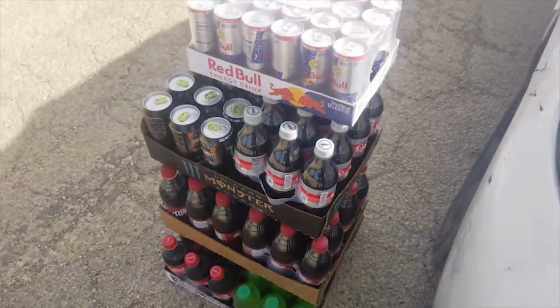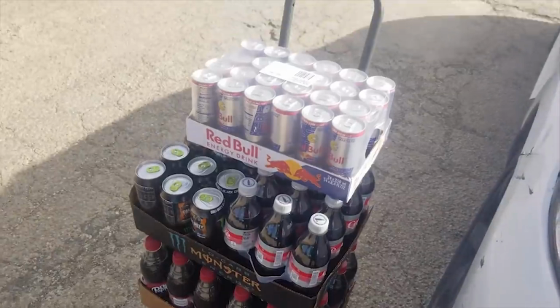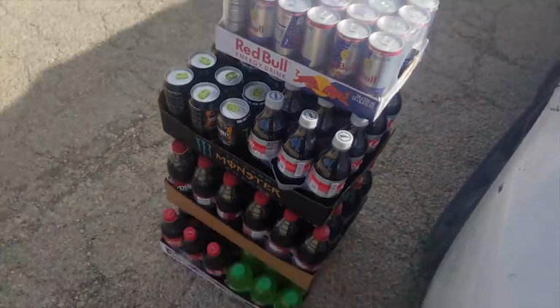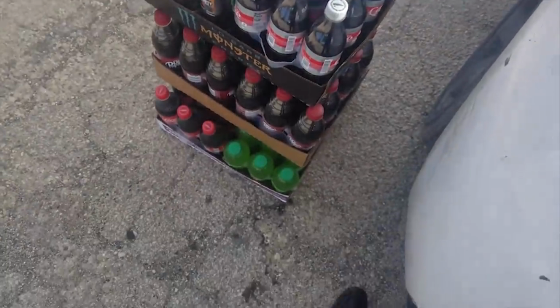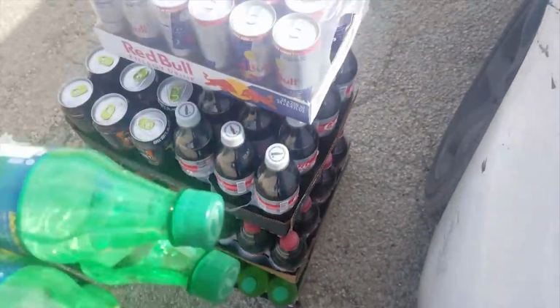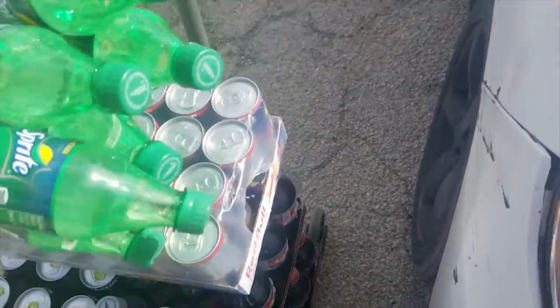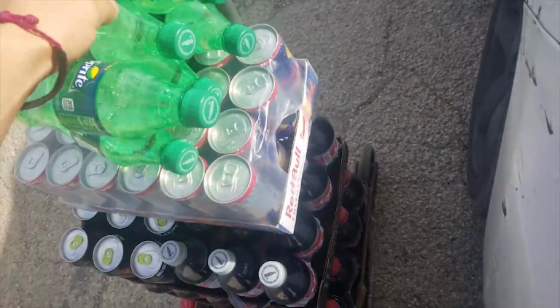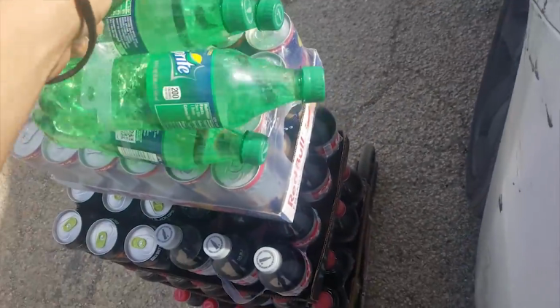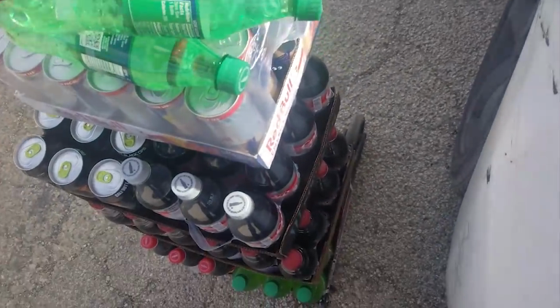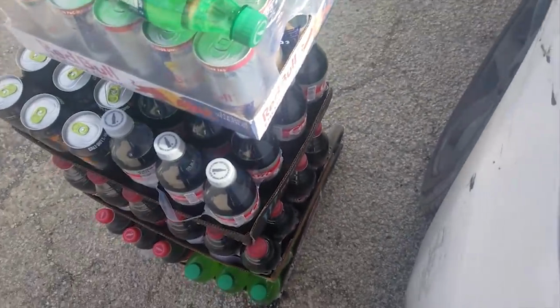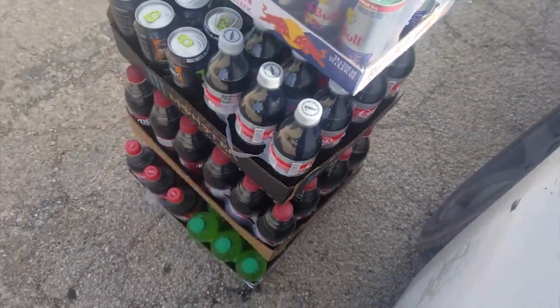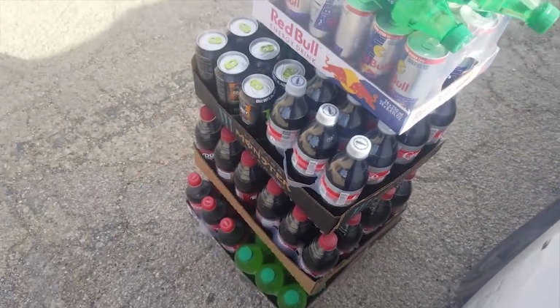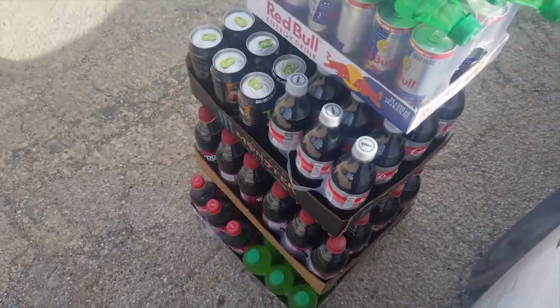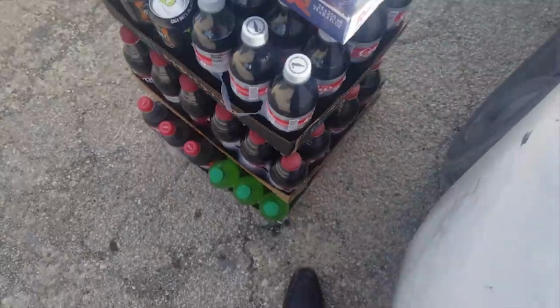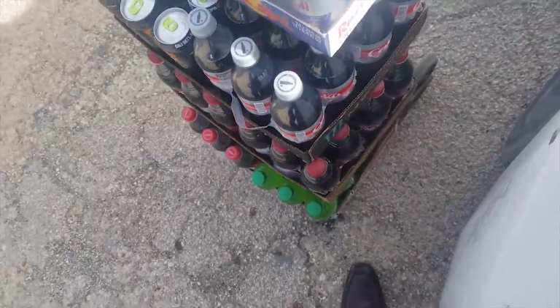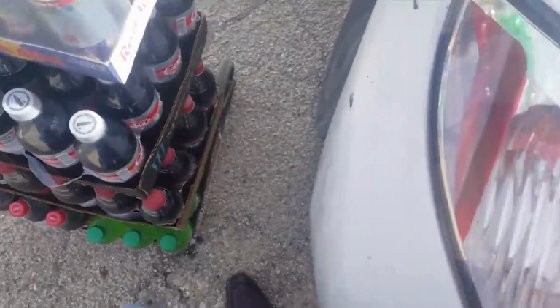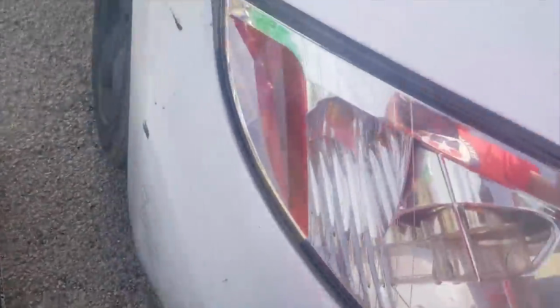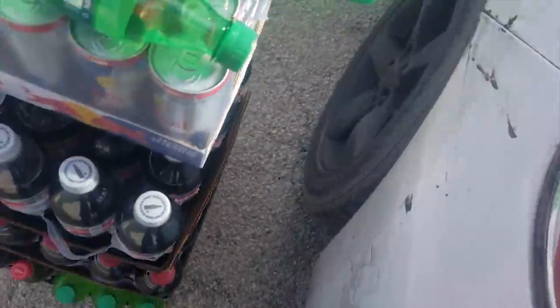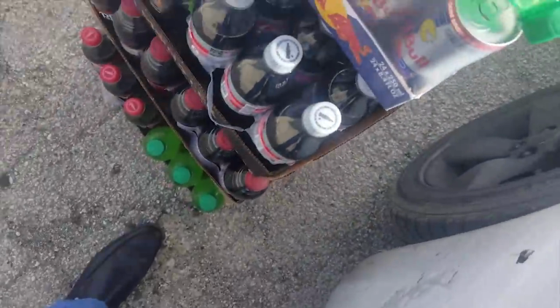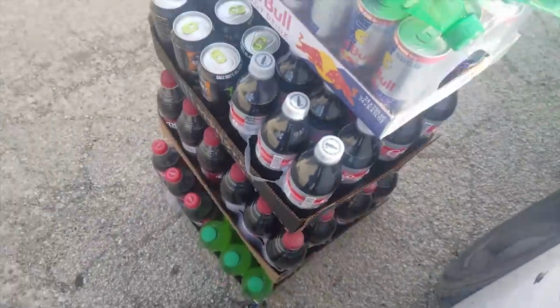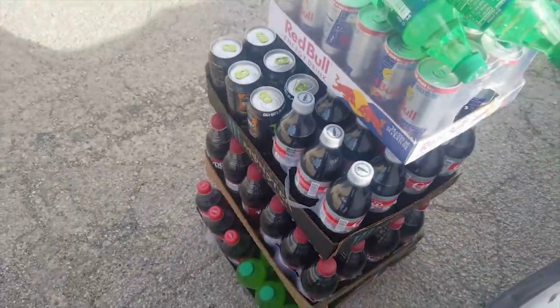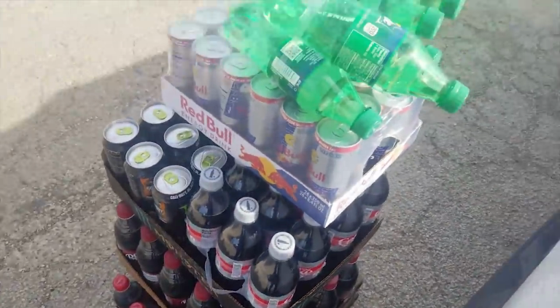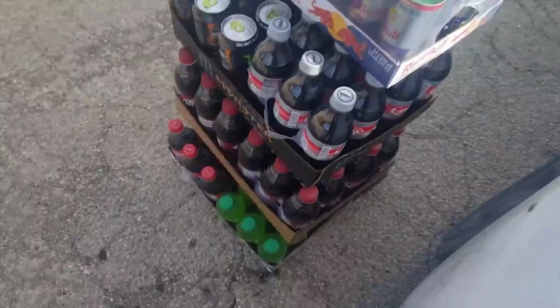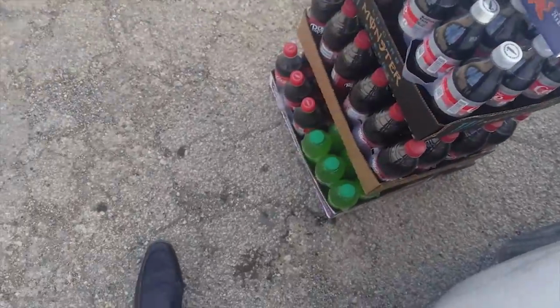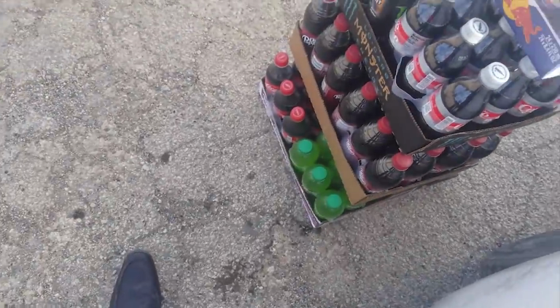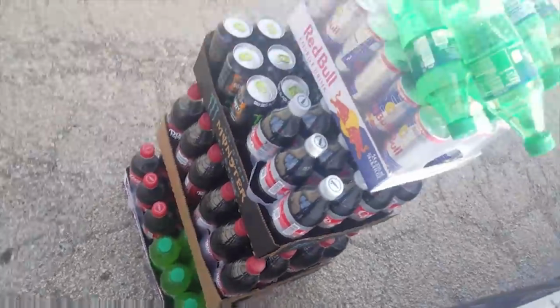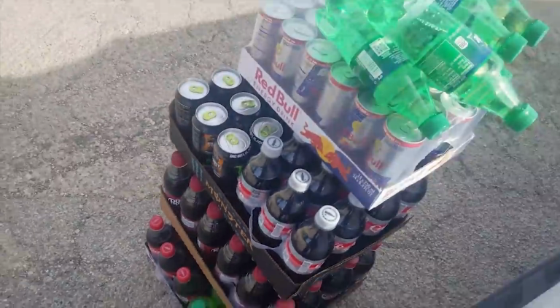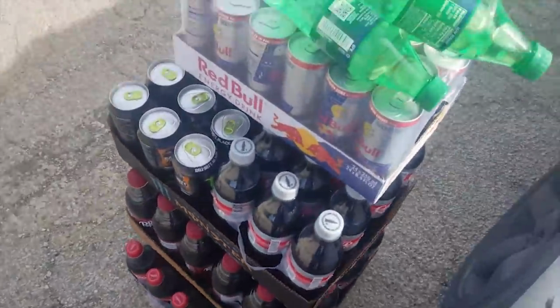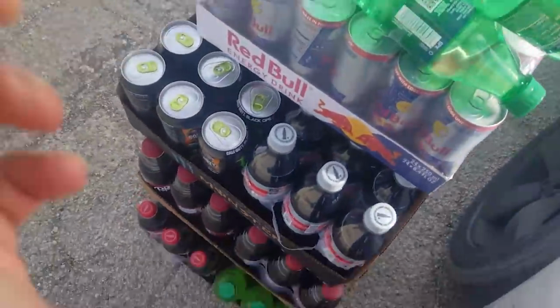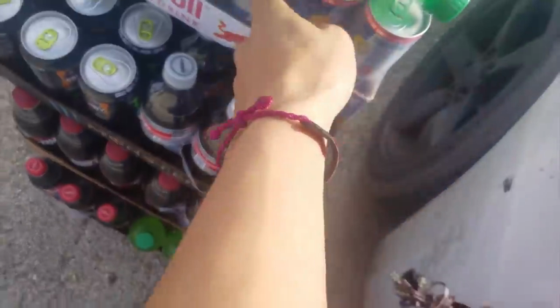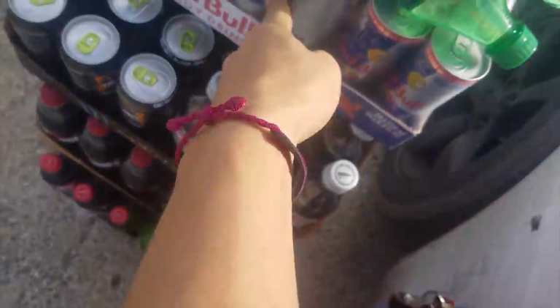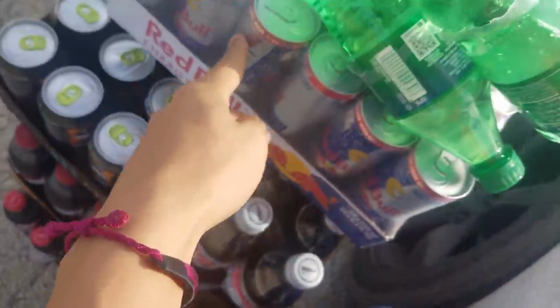Everything's out of the trunk. It's basically all that right there — all the drinks. I do need a bigger dolly, but this one works for now. I got all the bottles — it's bottles only. I got the Sprite, Coke, and I do have Red Bull in there too.